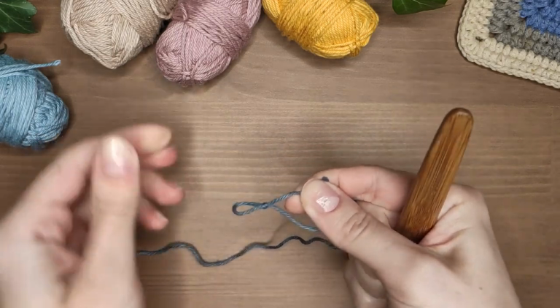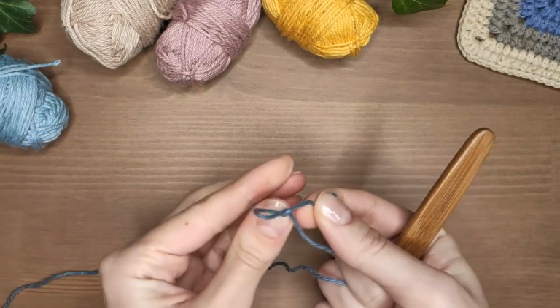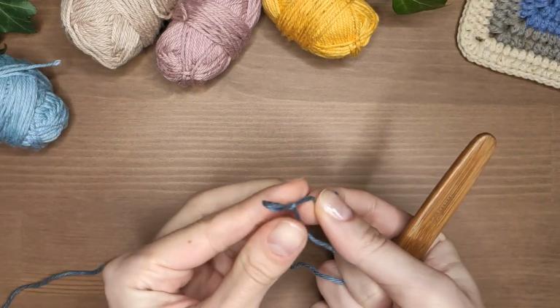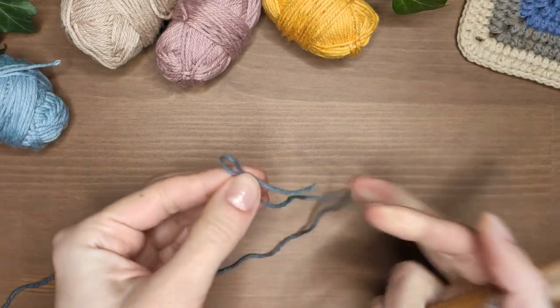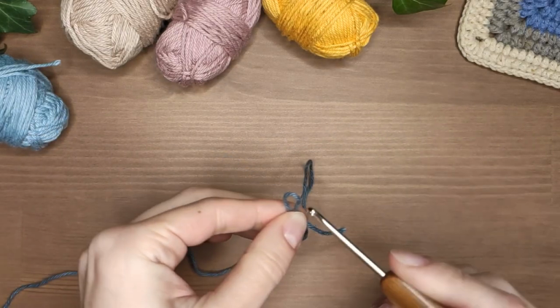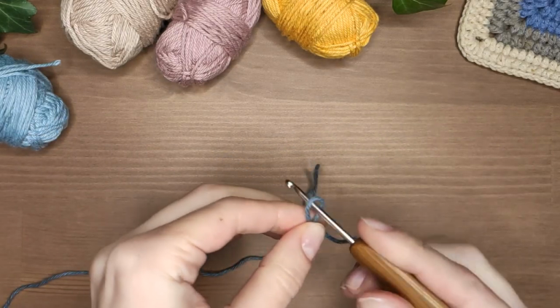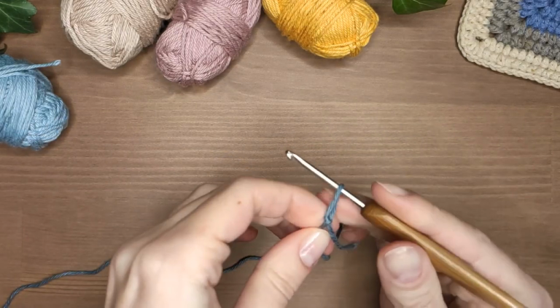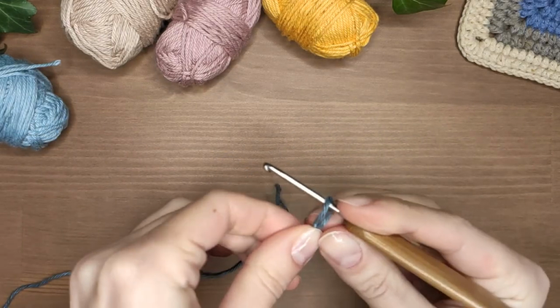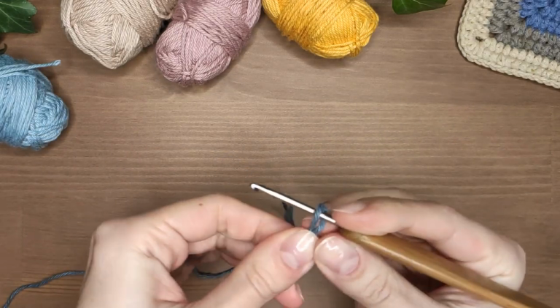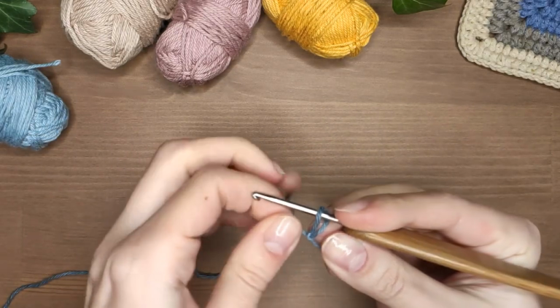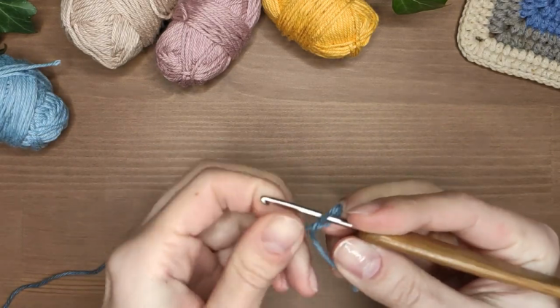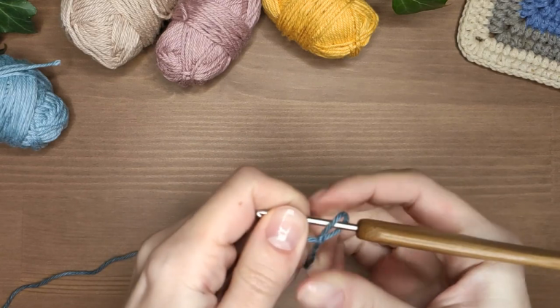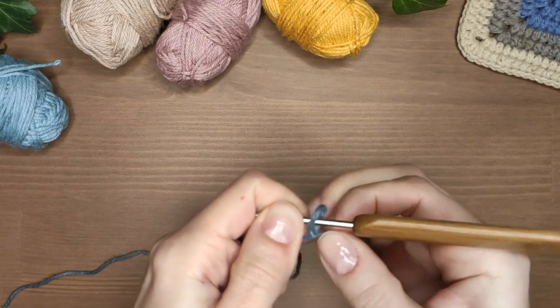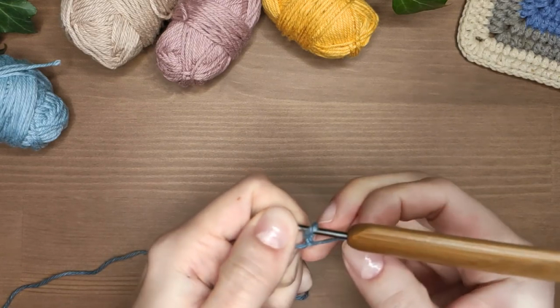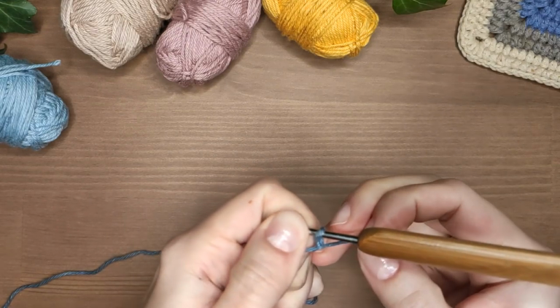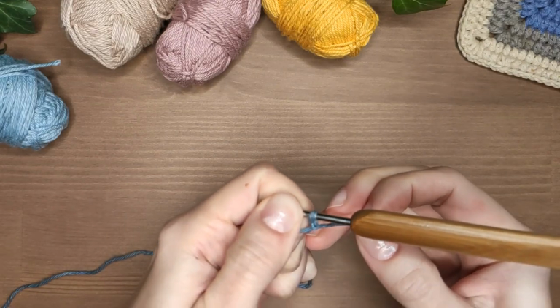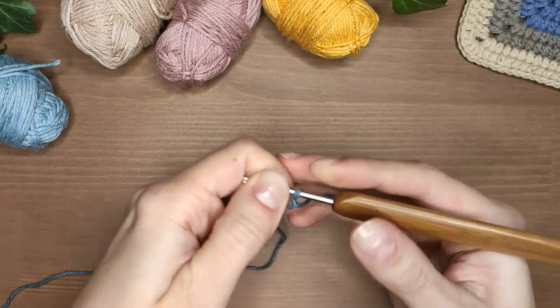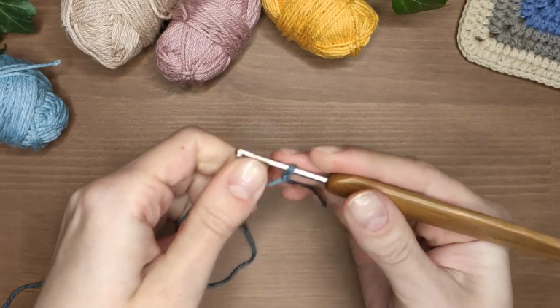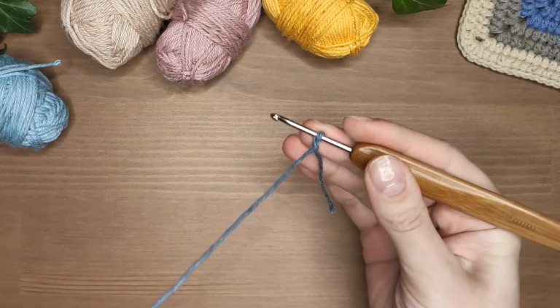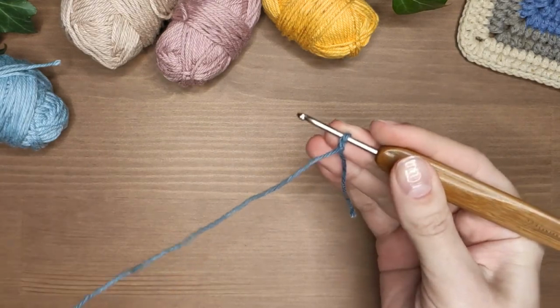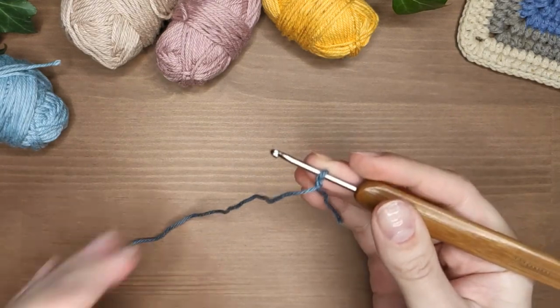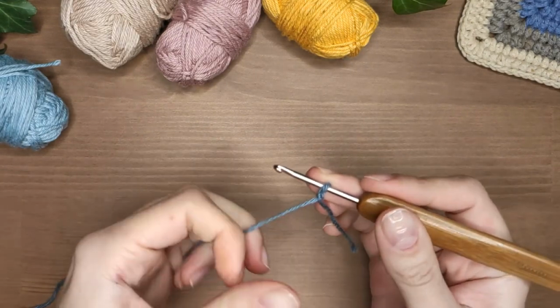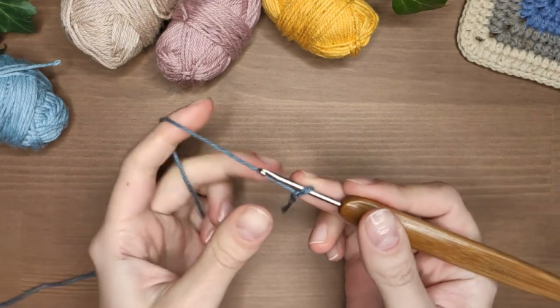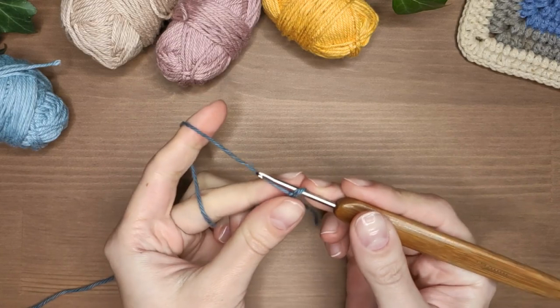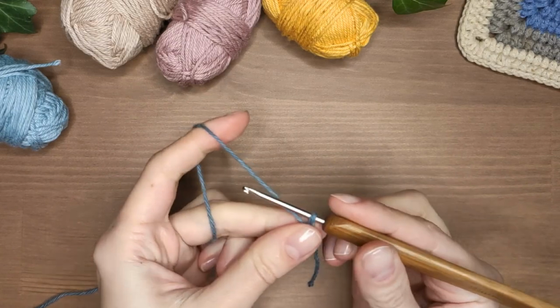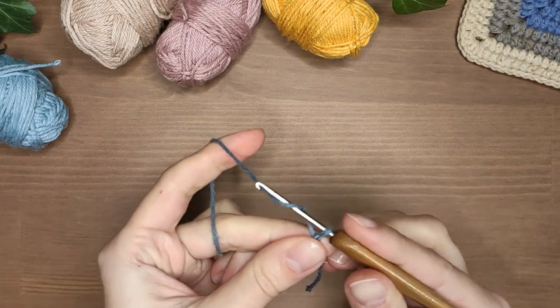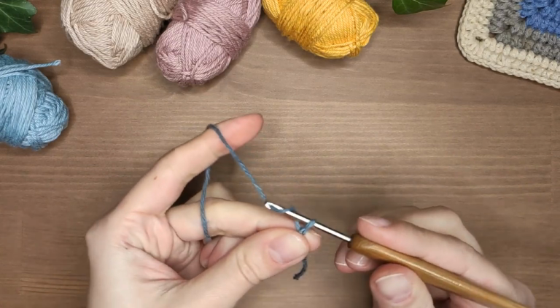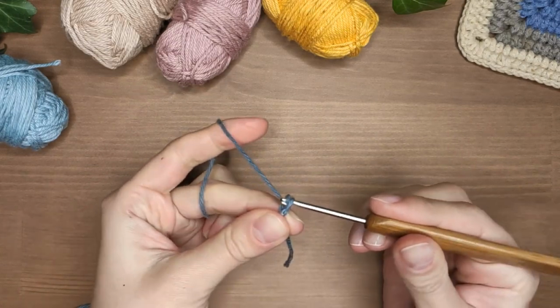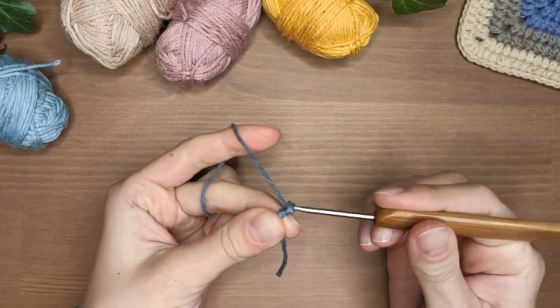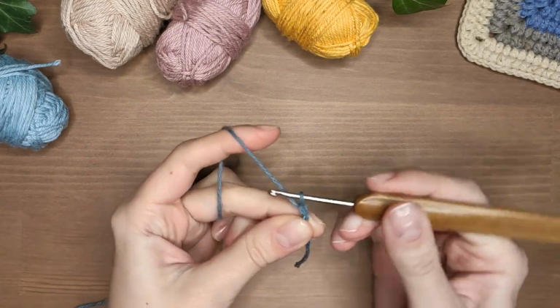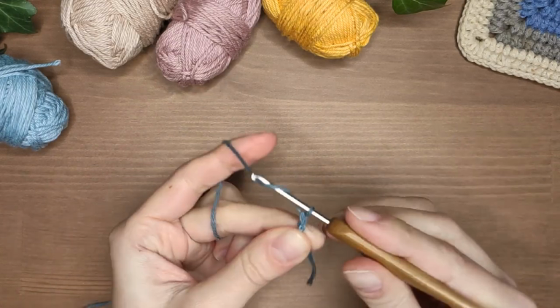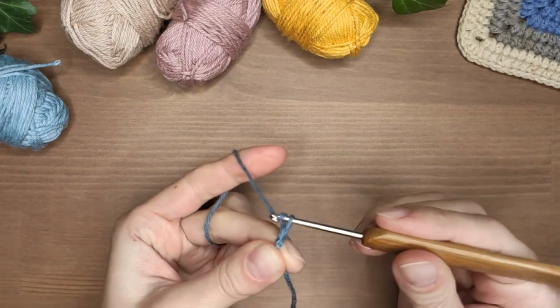To start you need to make a slipknot and a foundation chain of any number of stitches. I will later tell you what difference it makes if you go with an even or uneven number. I've decided to go with 16.